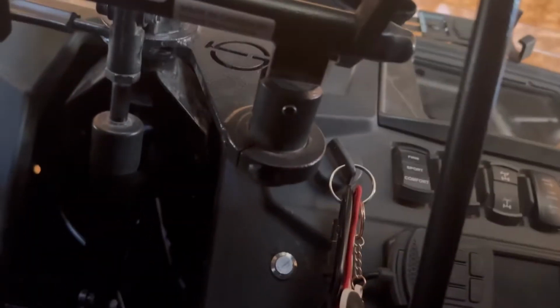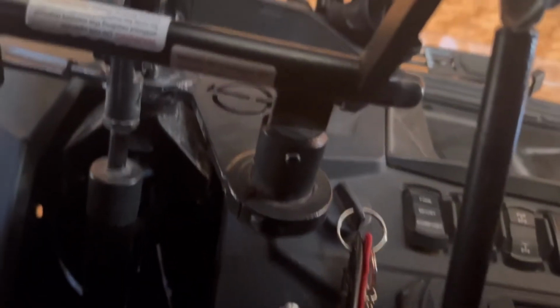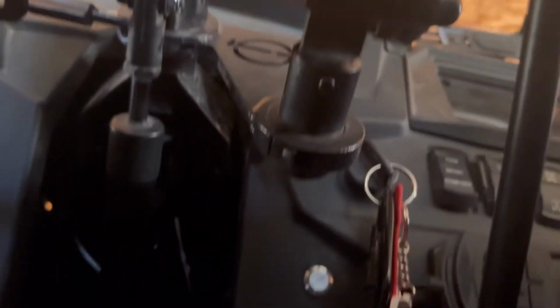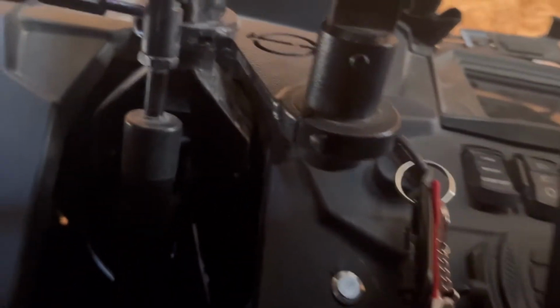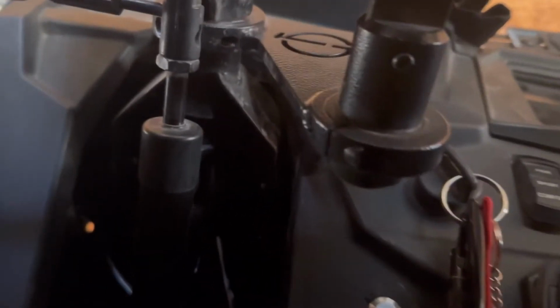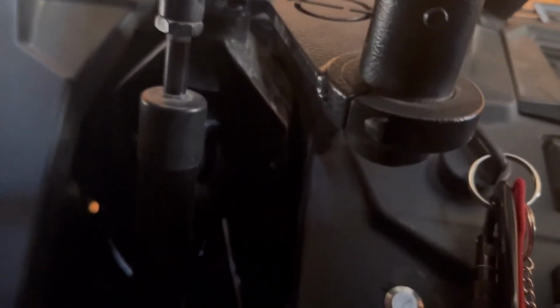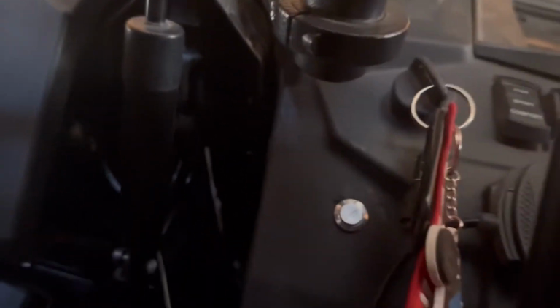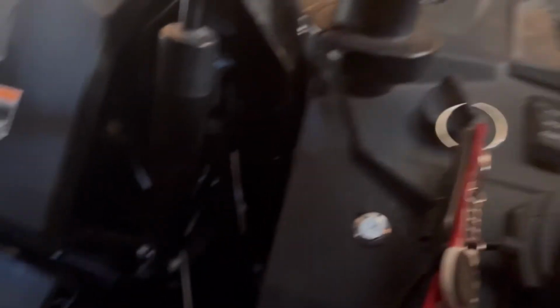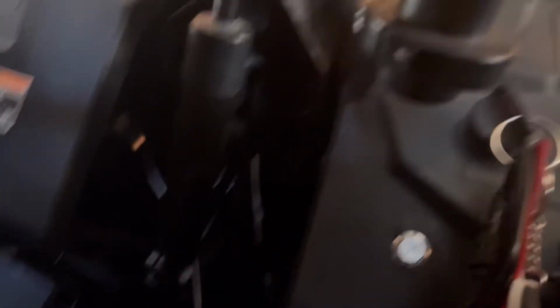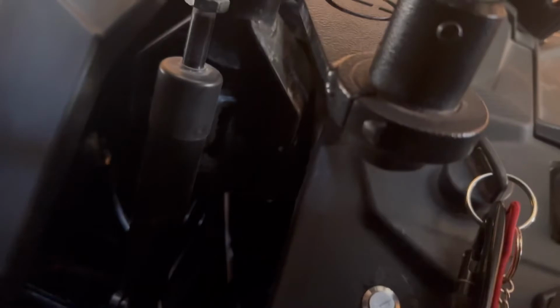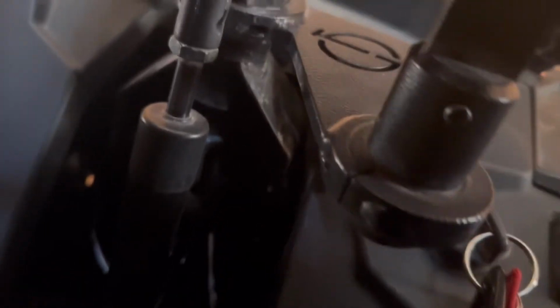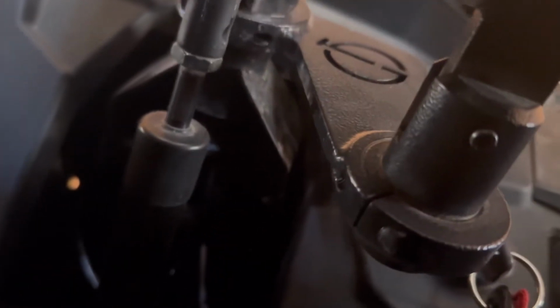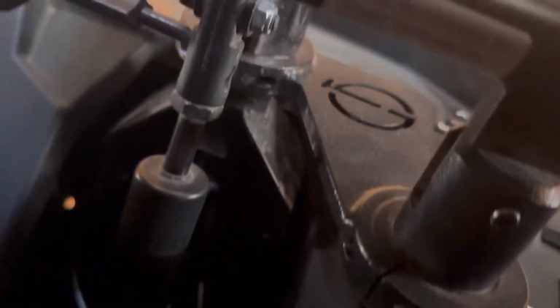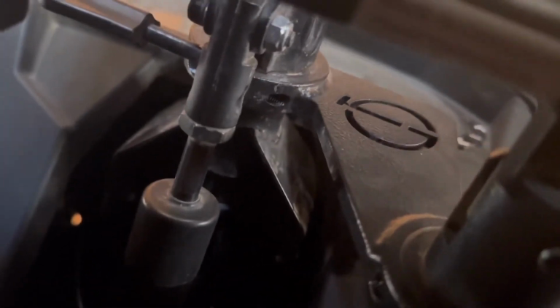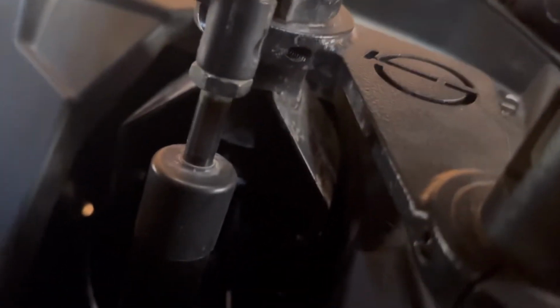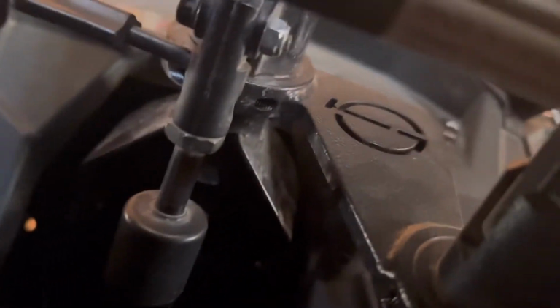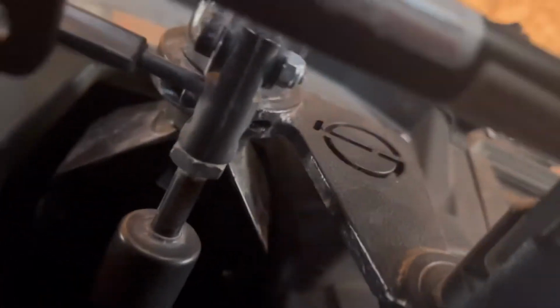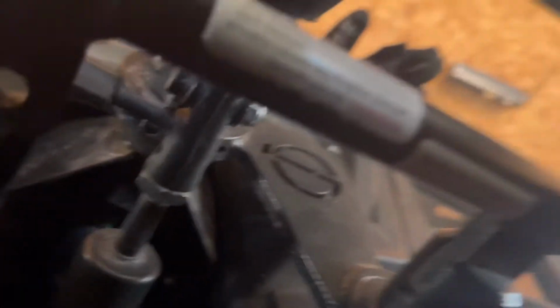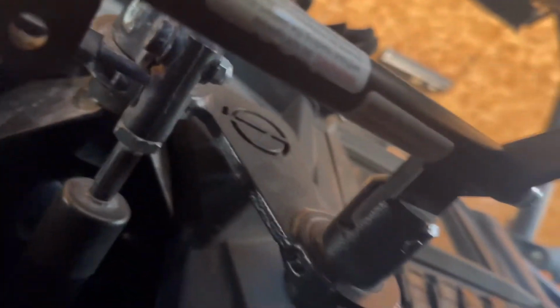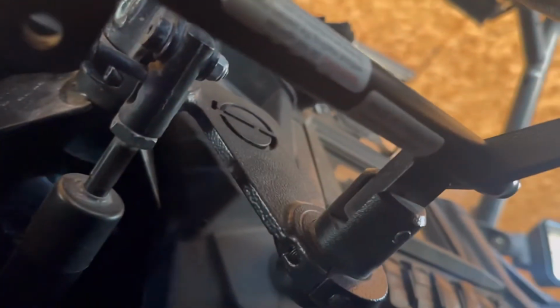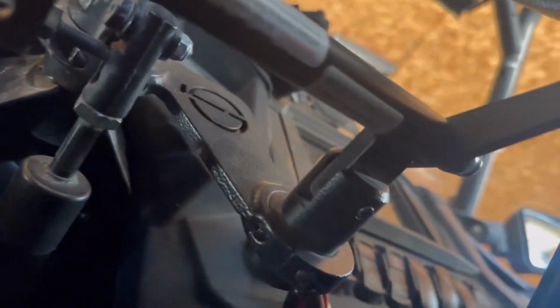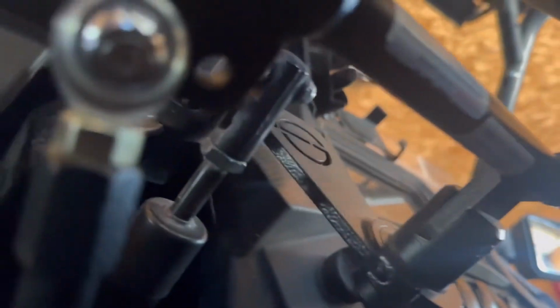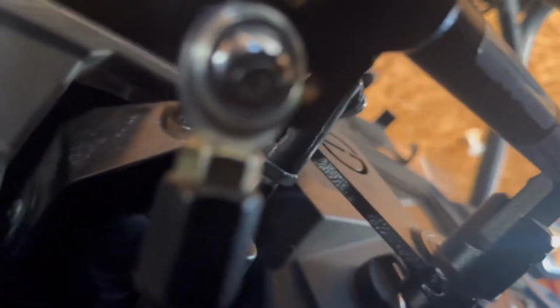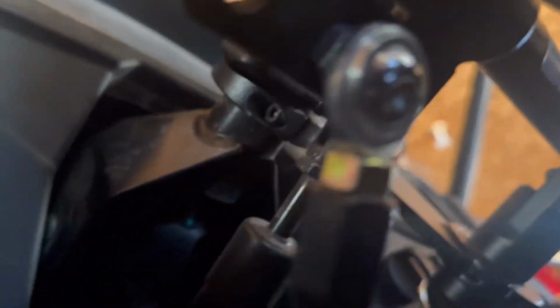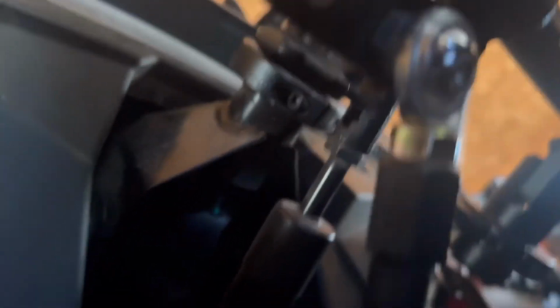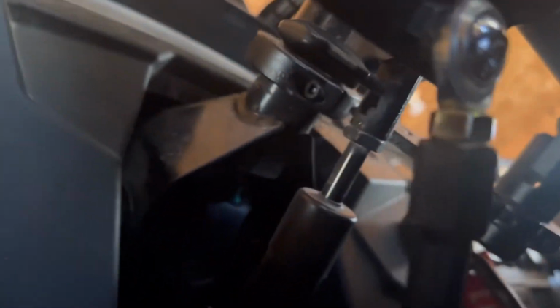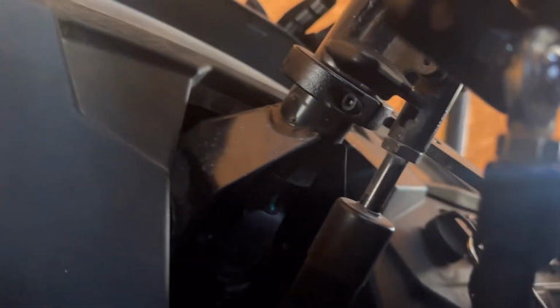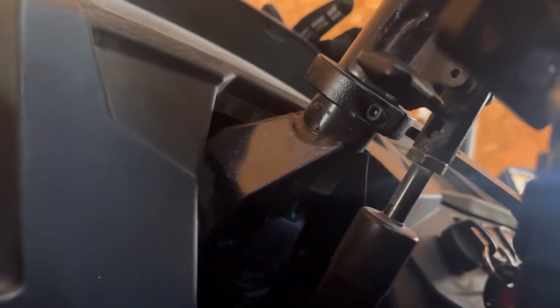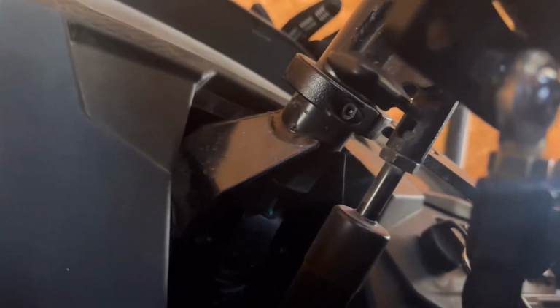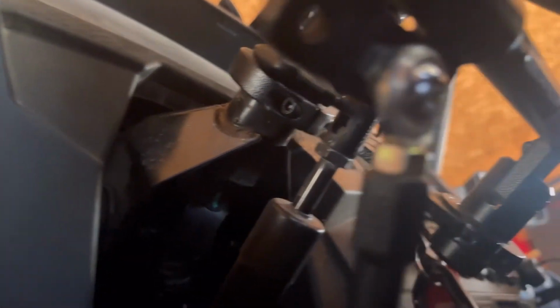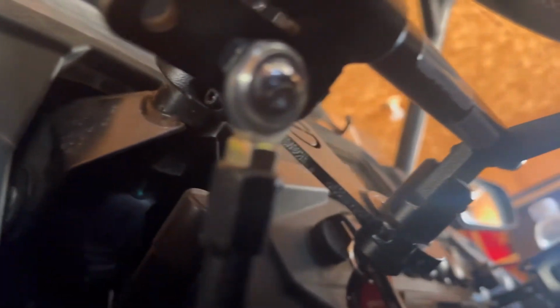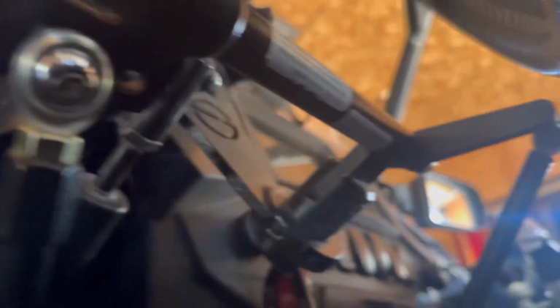These hand controls are made by Suregrip and they're a push-rock type with specific mounting hardware for this Polaris Razor. As you can see, this bracket attaches right to the steering wheel post, right behind it. It's a pretty simple bracket.